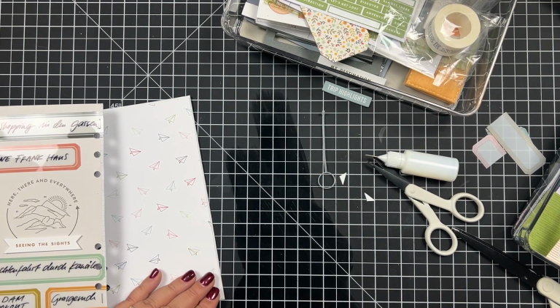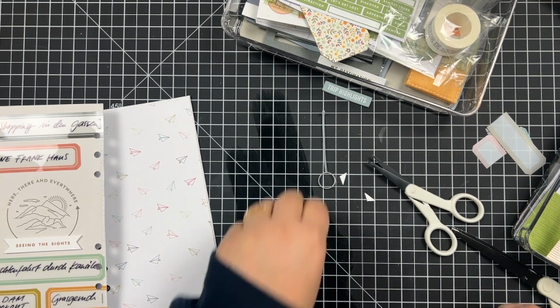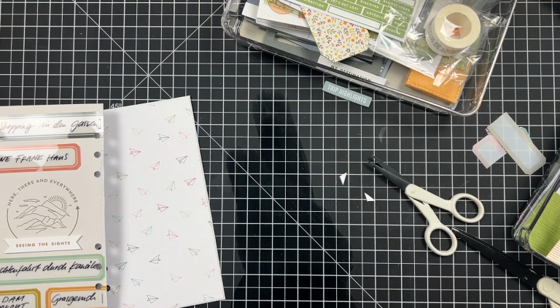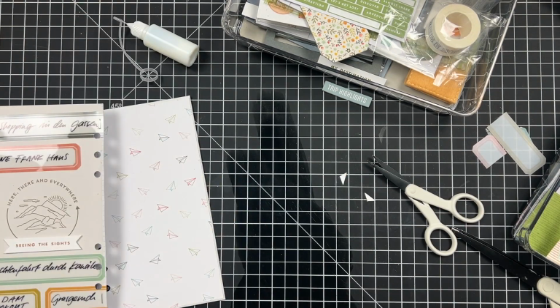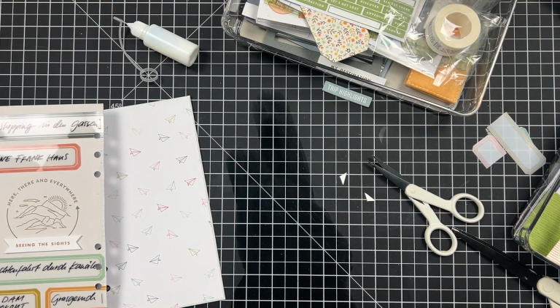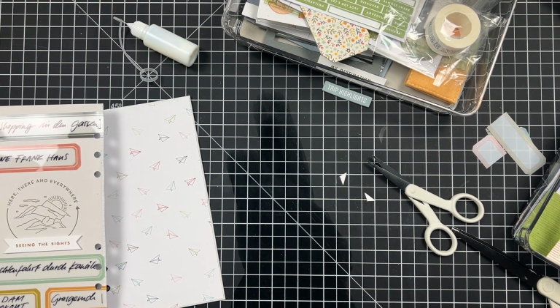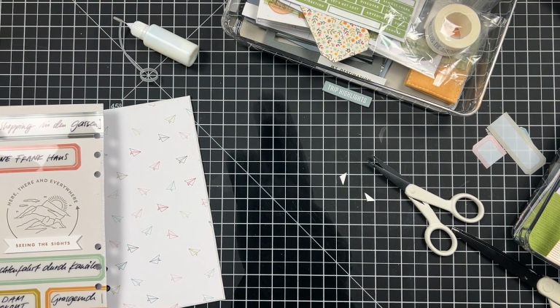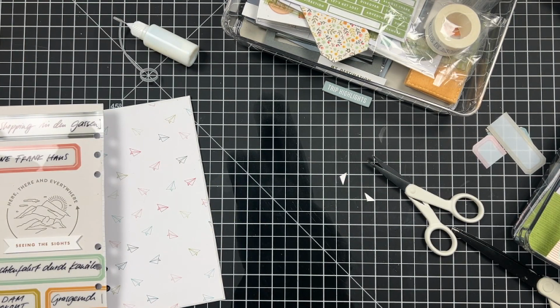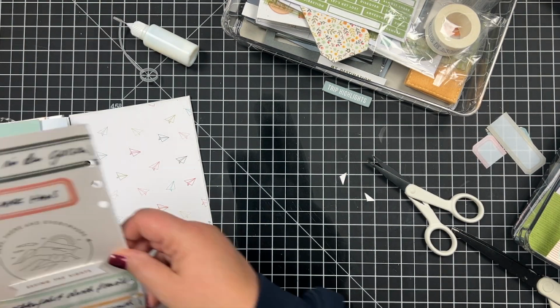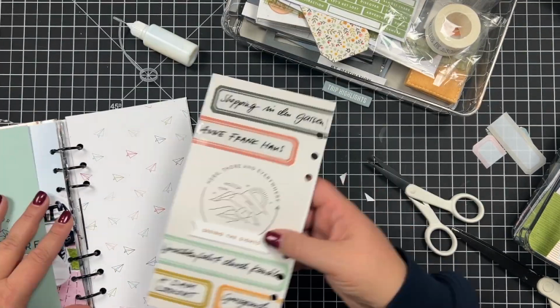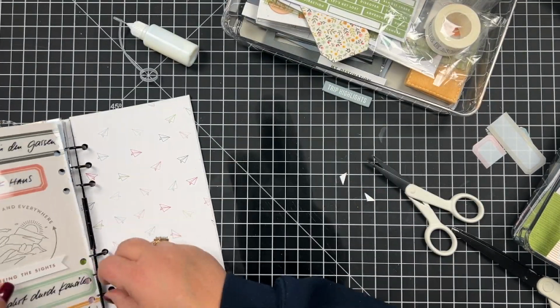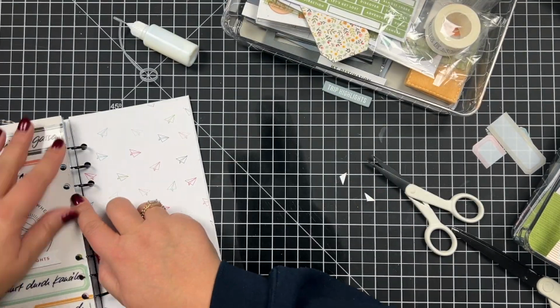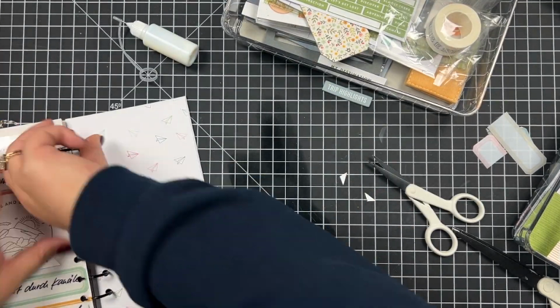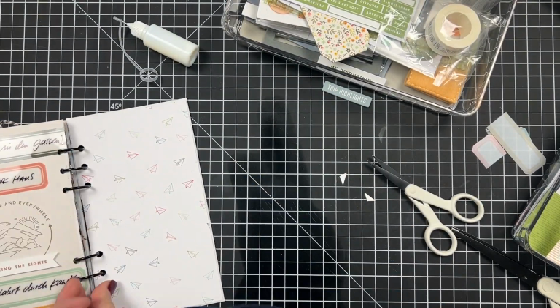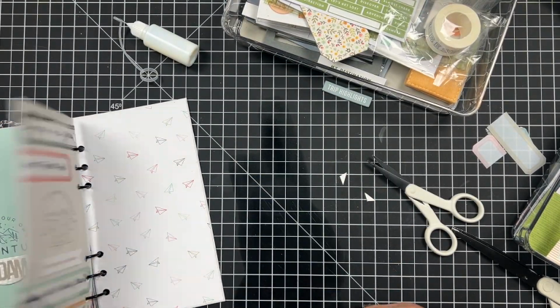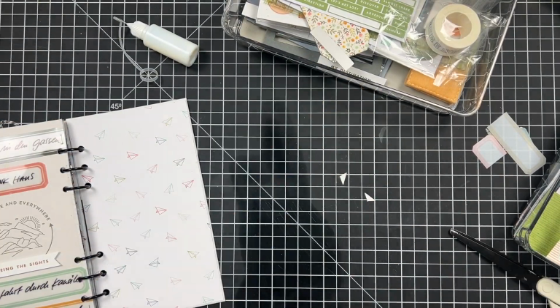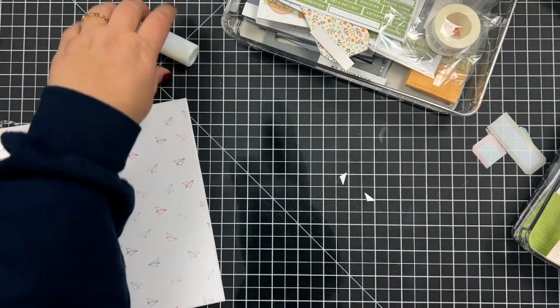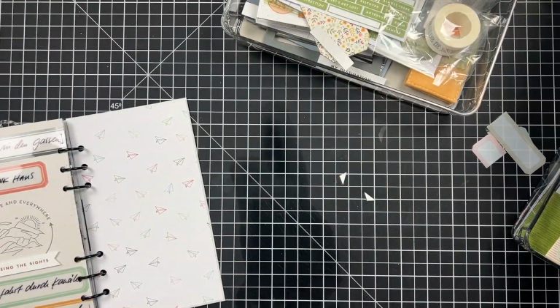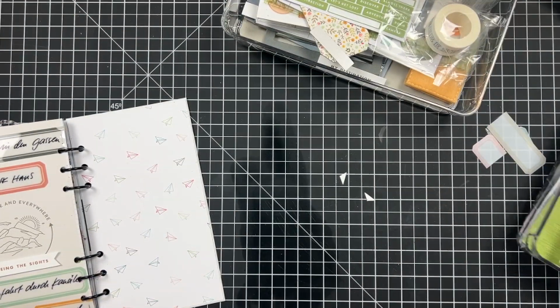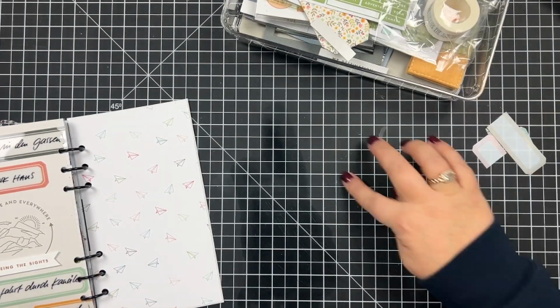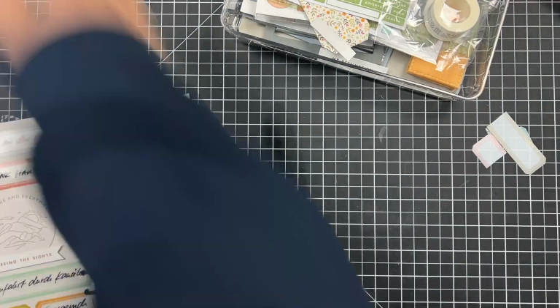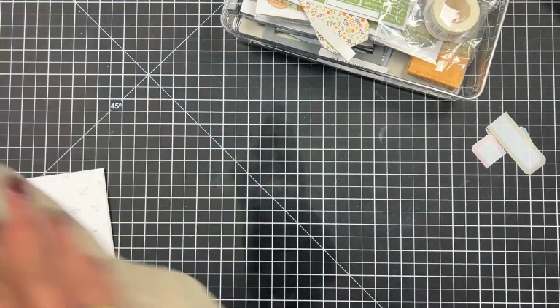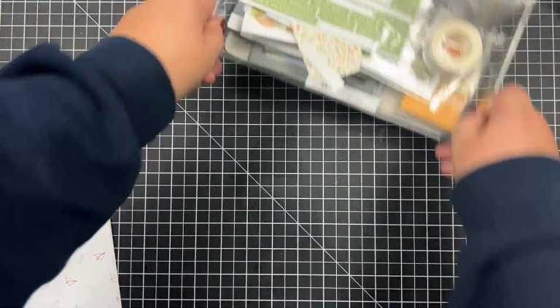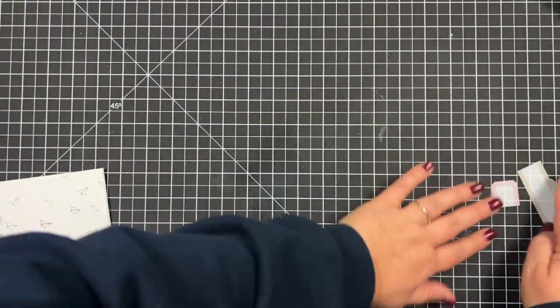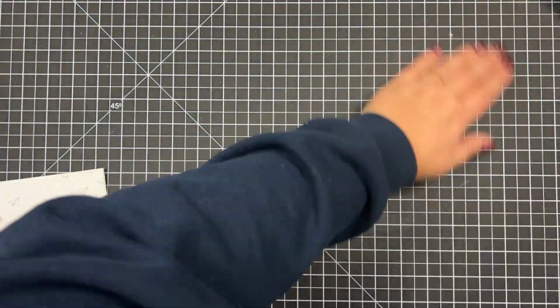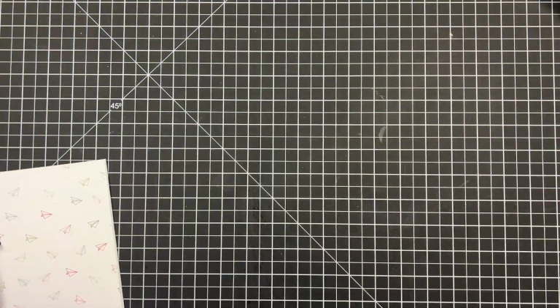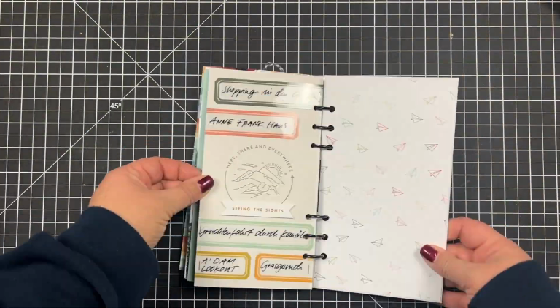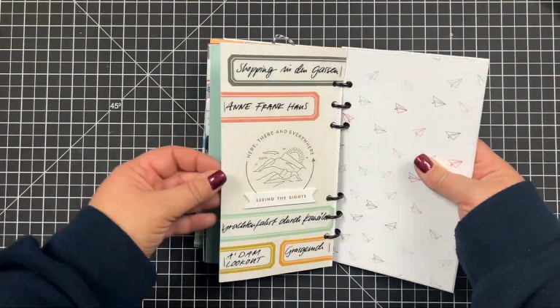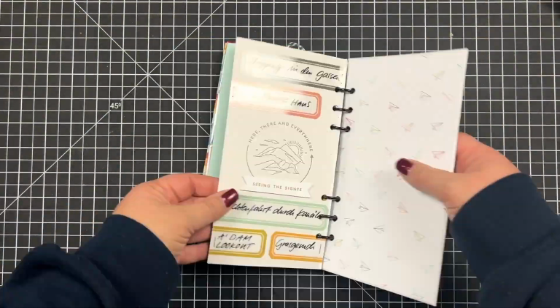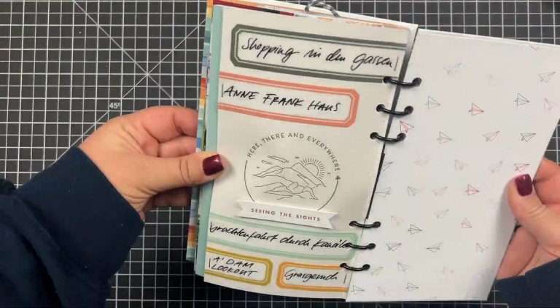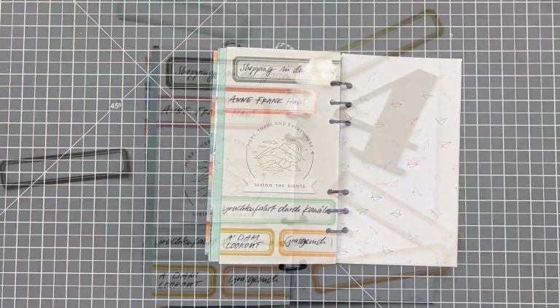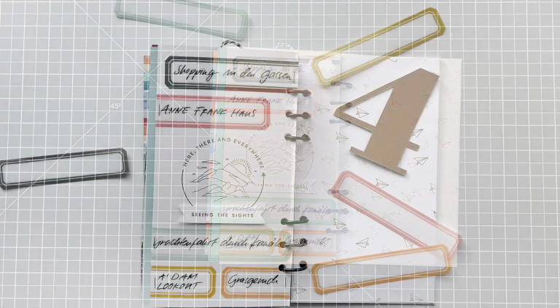I'm cutting that little piece into a banner shape, and this was my layout. Cleaning up my table as well — I hope you enjoyed this little layout and I can't wait to see you next time. Take care, bye bye!